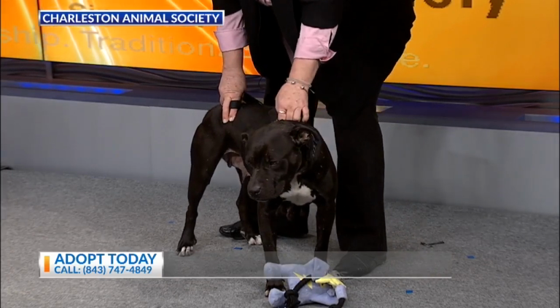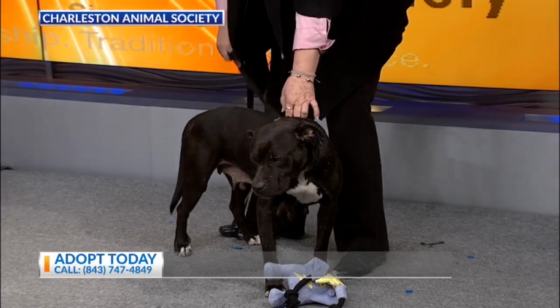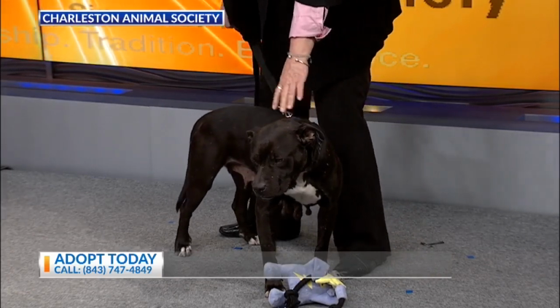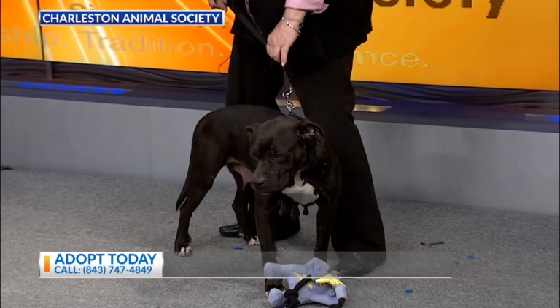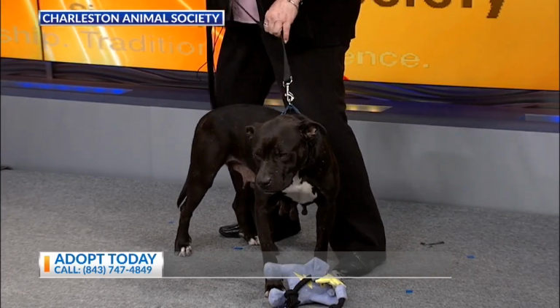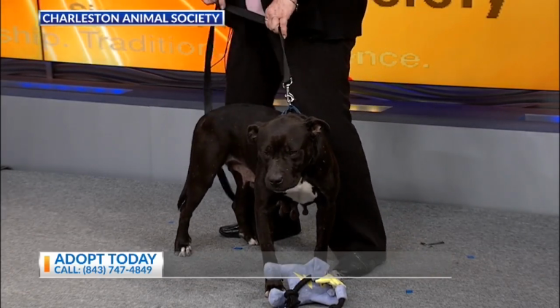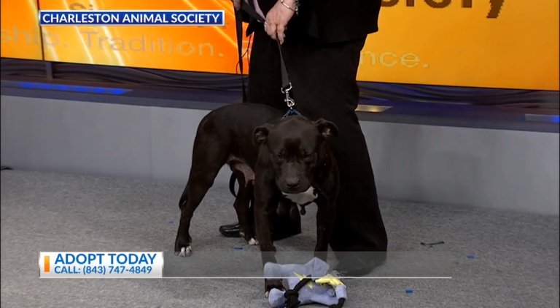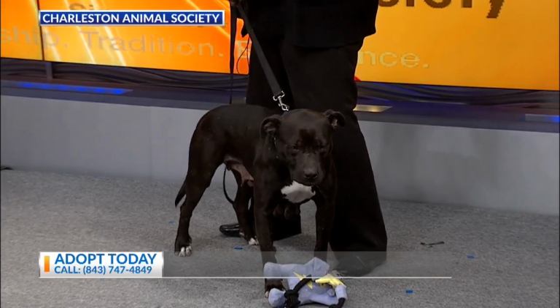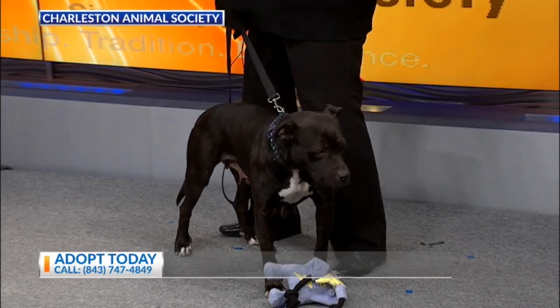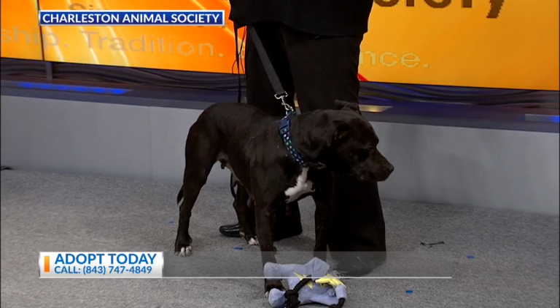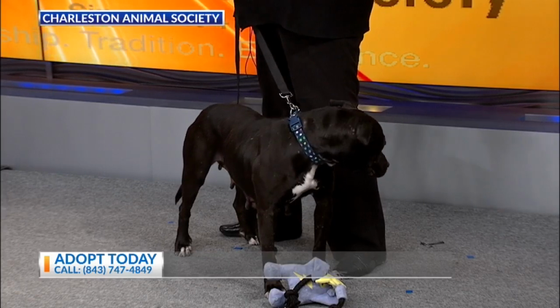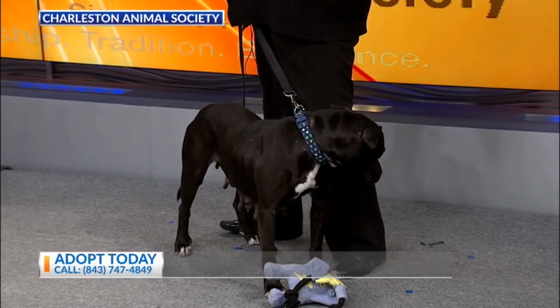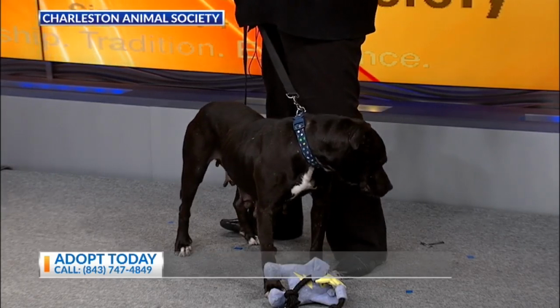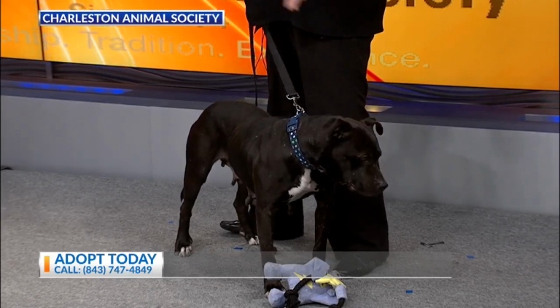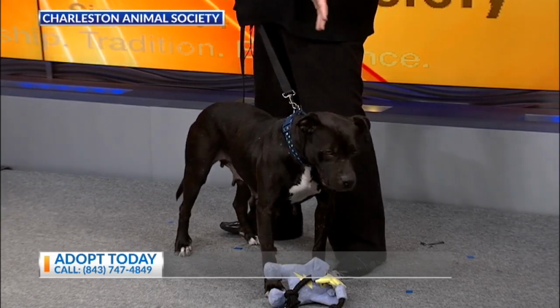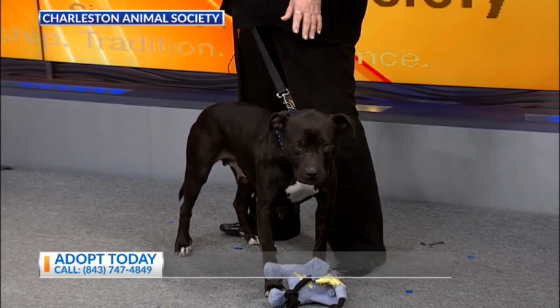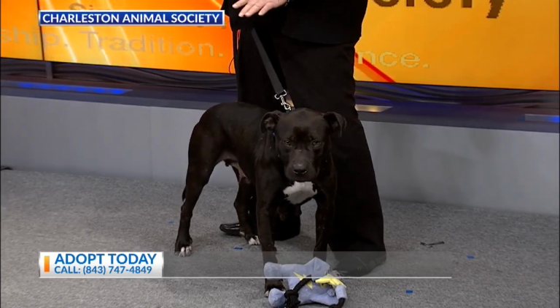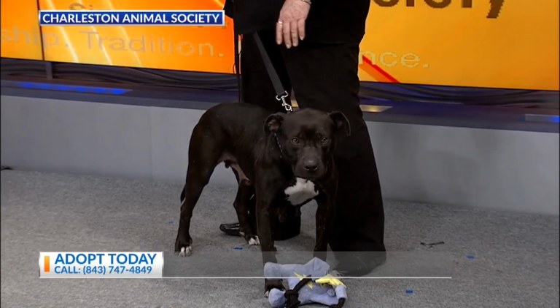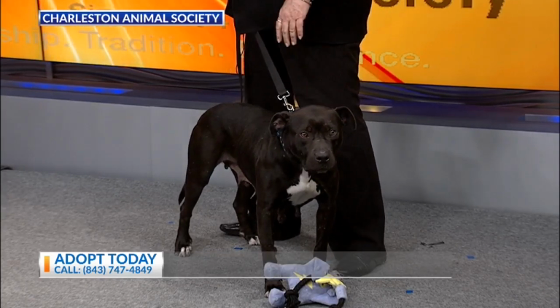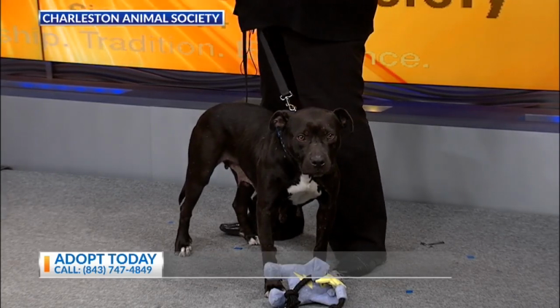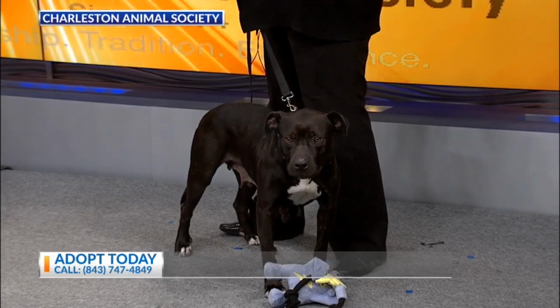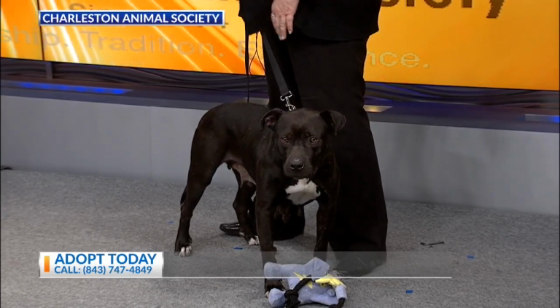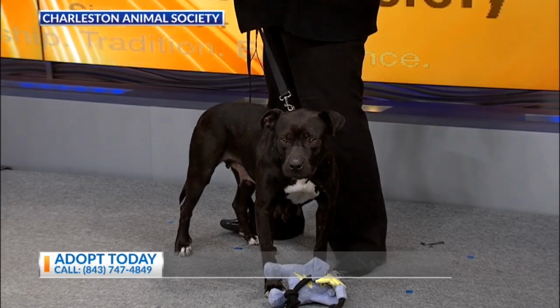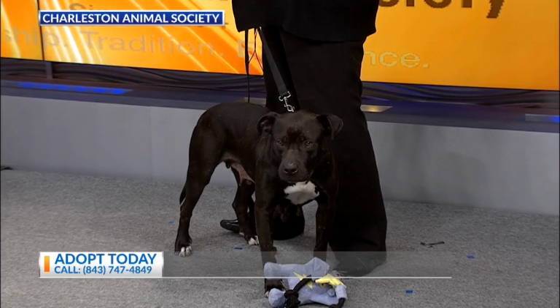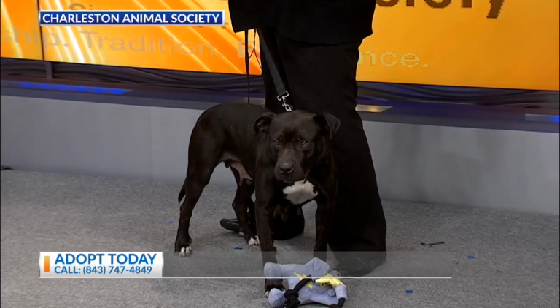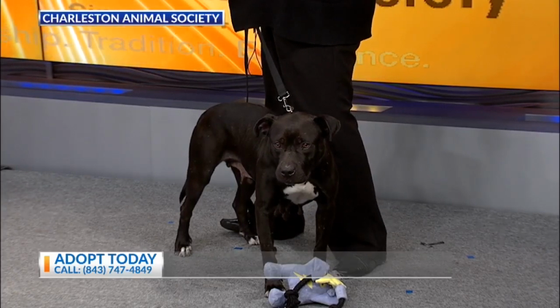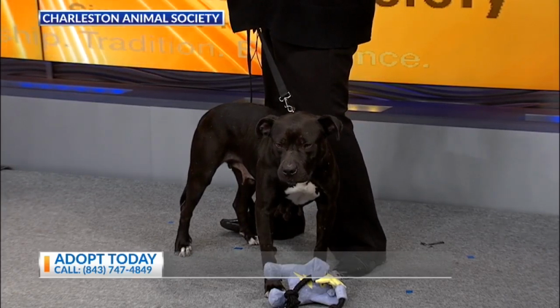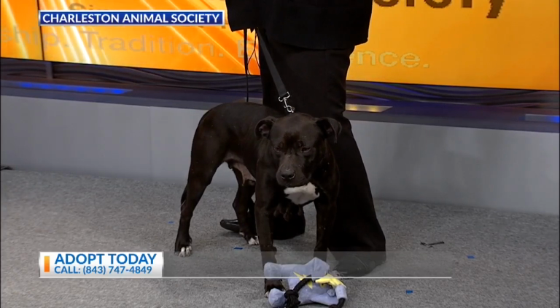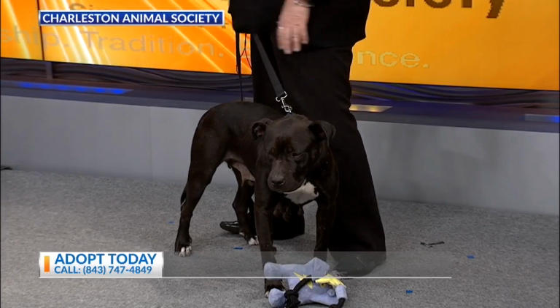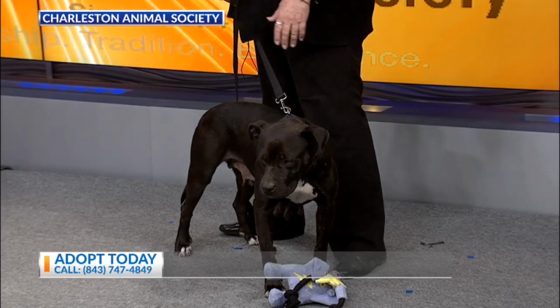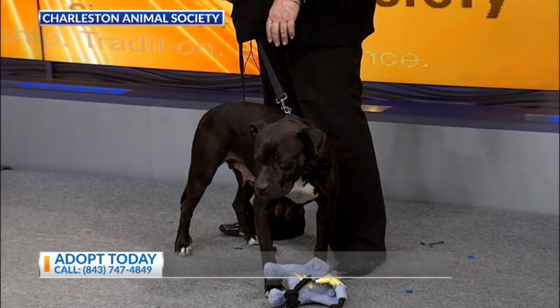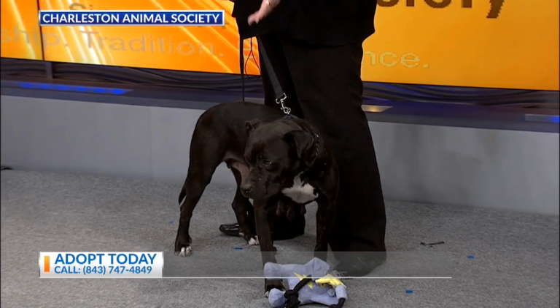Right now we're having a renovation sale at the shelter because we're redoing our floors, so all dogs are 25% off. How long is that going to last? Until the floors are done, I think next week. So we're really excited about that.